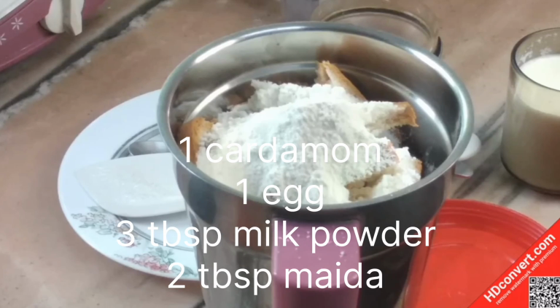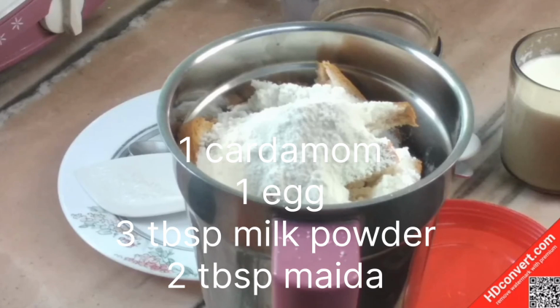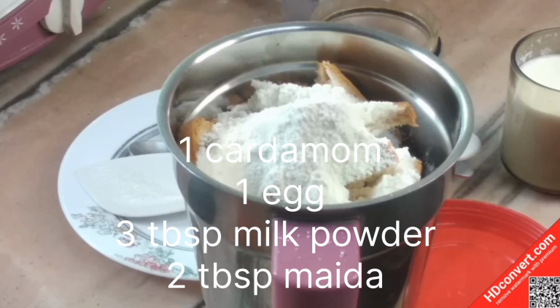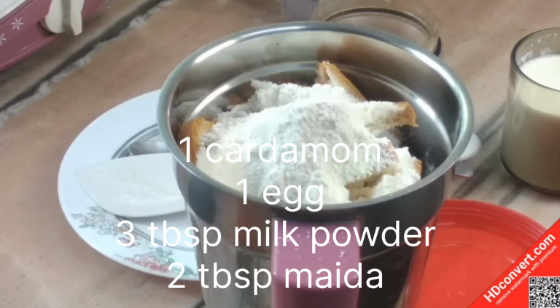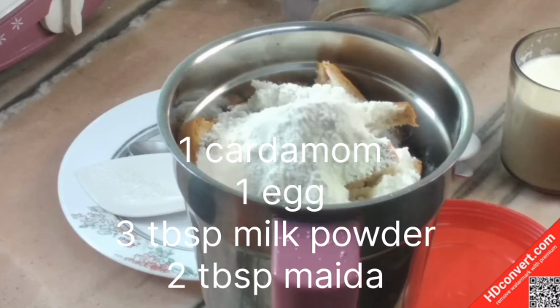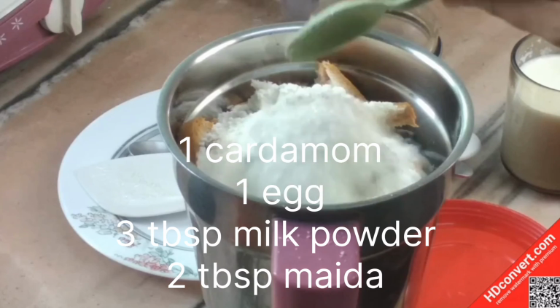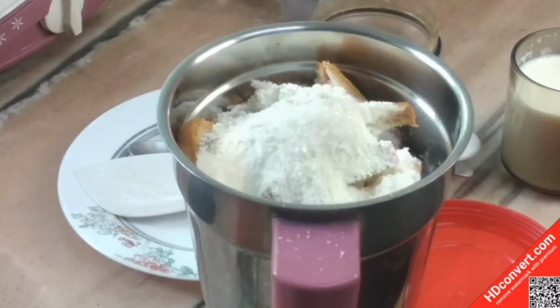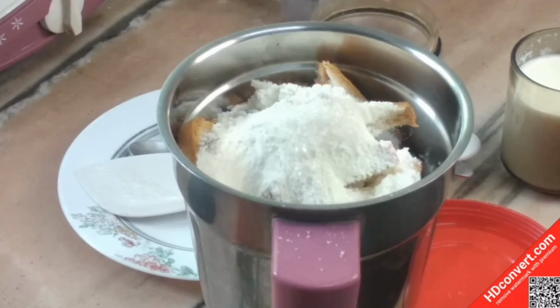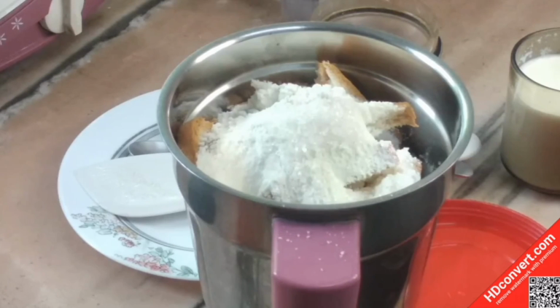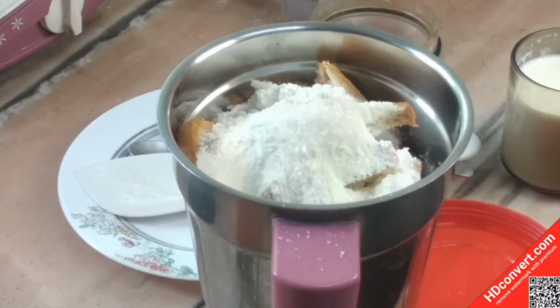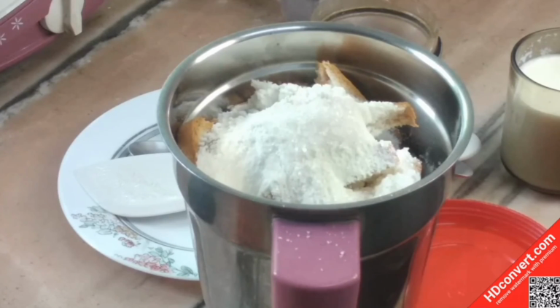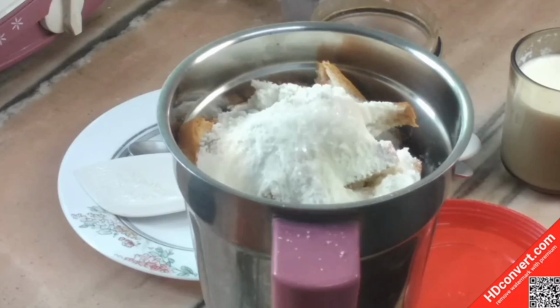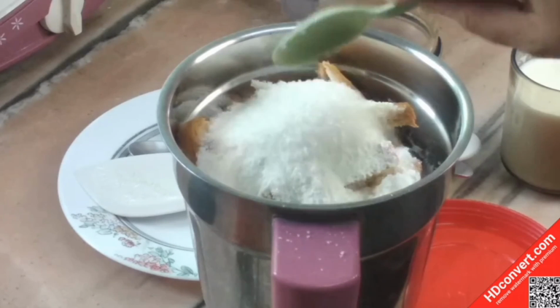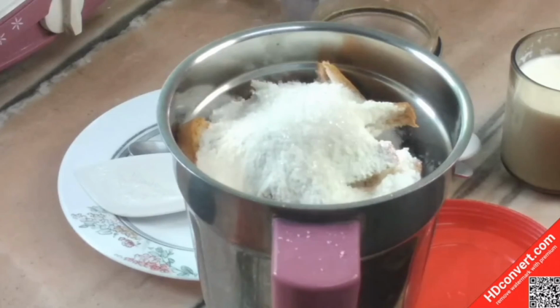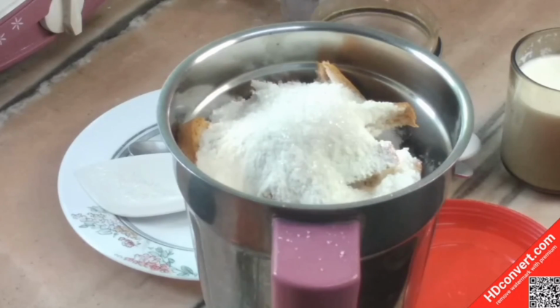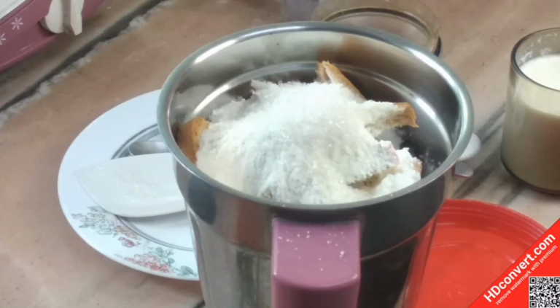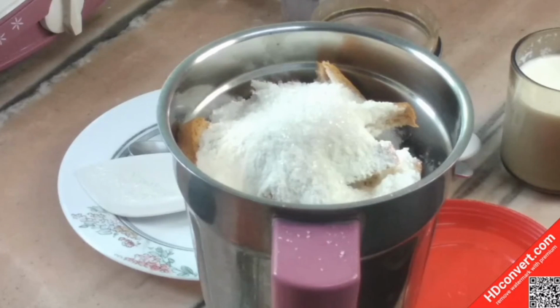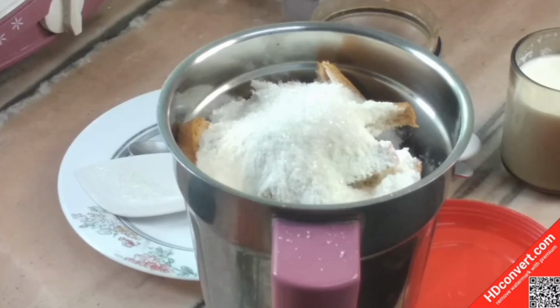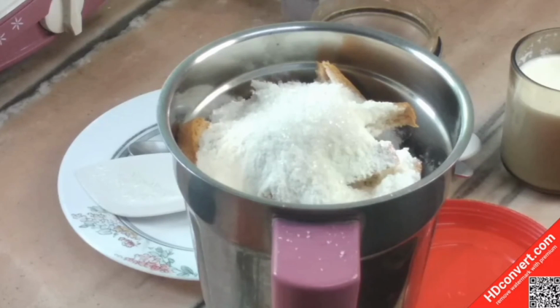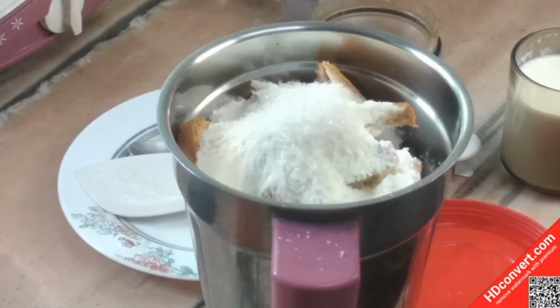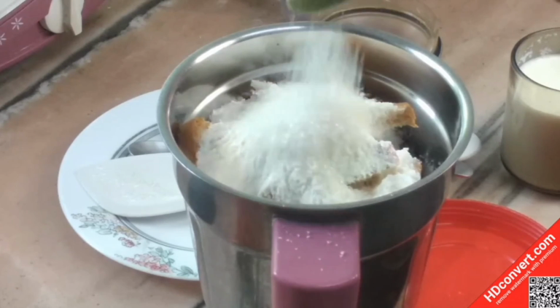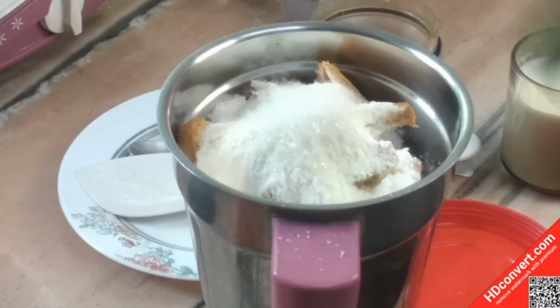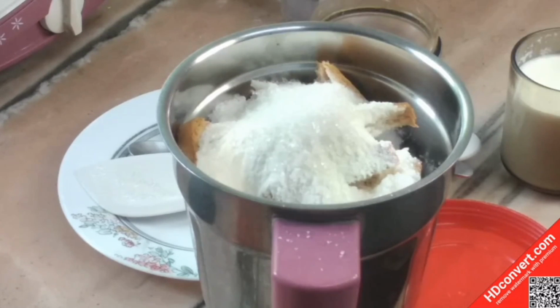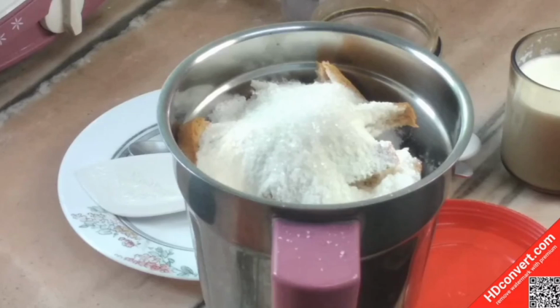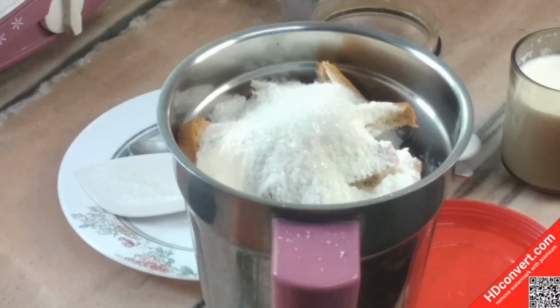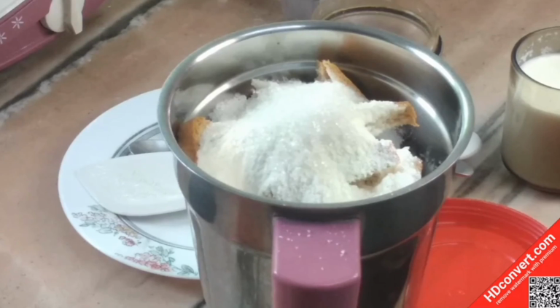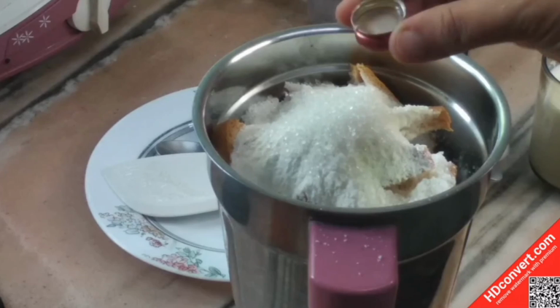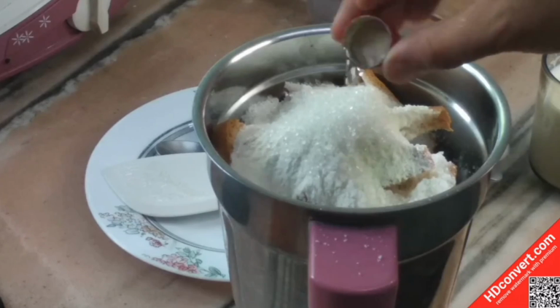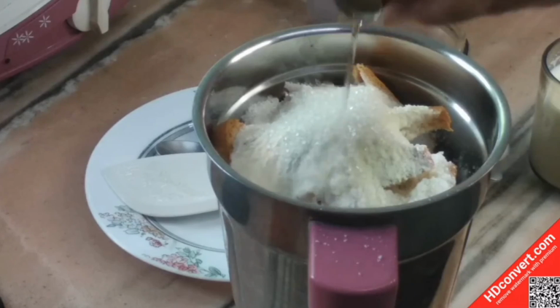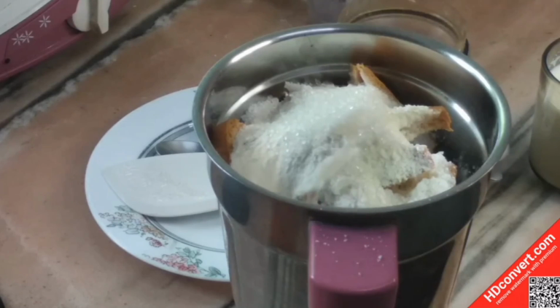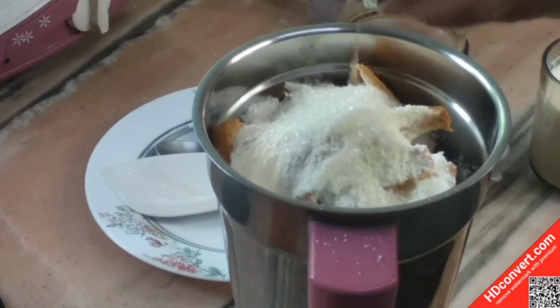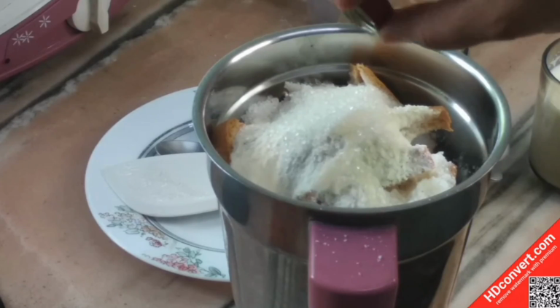So we have a mixer, and we are going to mix it up. Put the mixture into a grinder and add the vanilla essence.